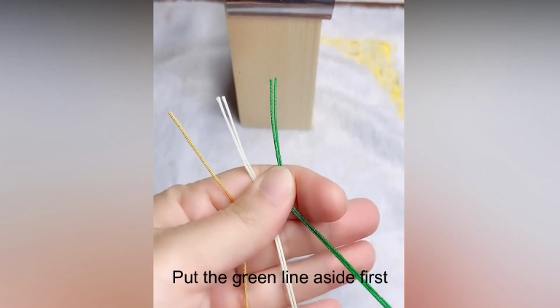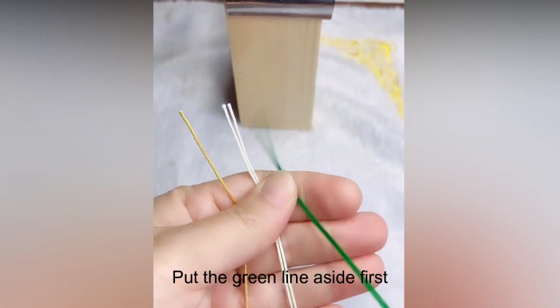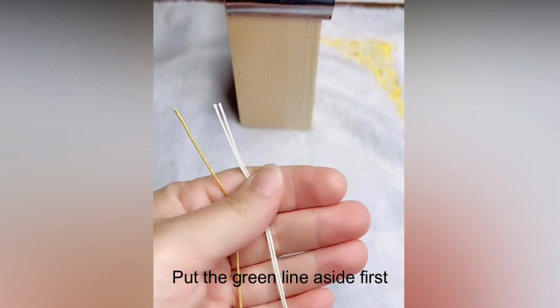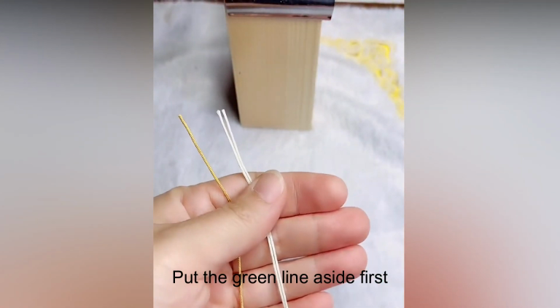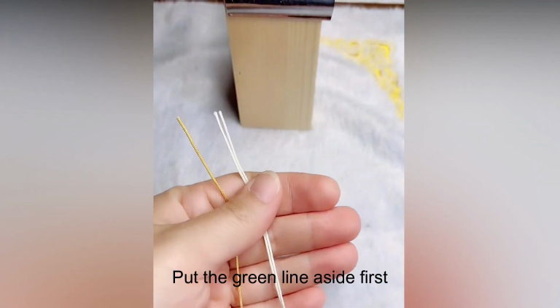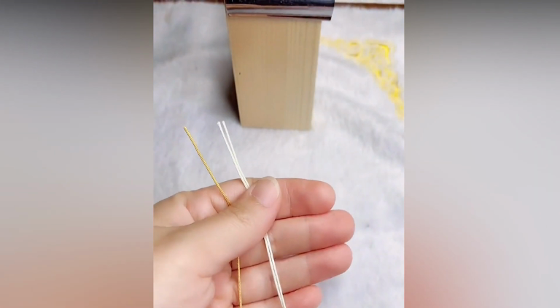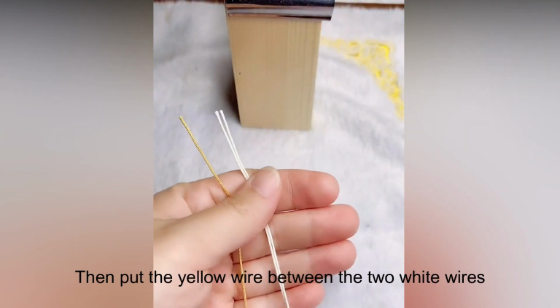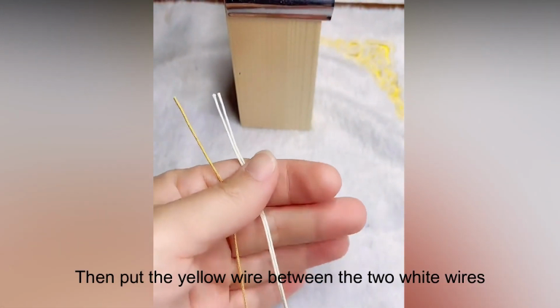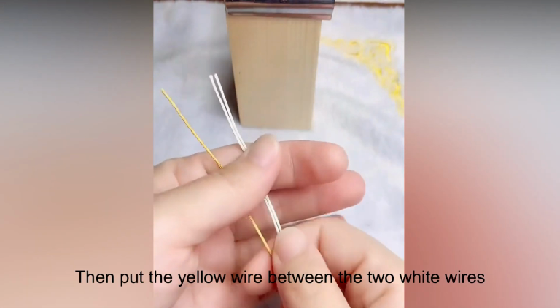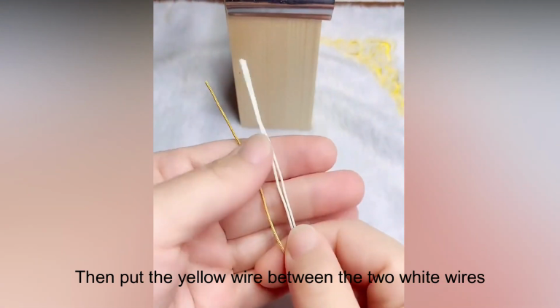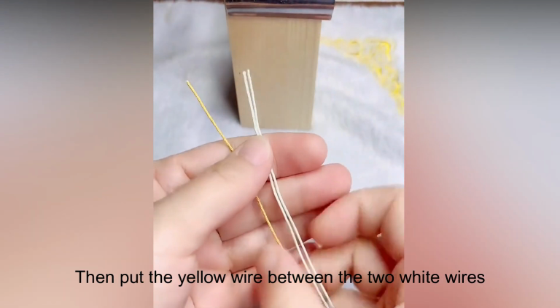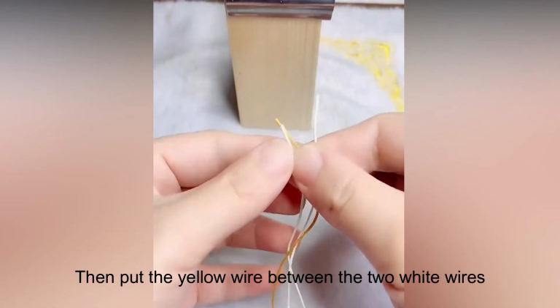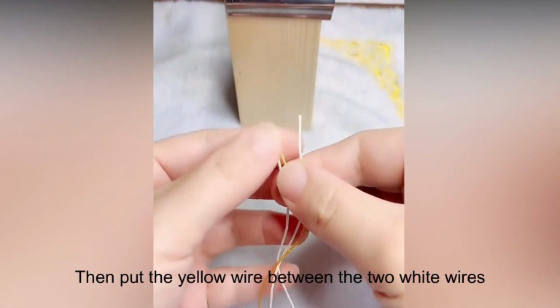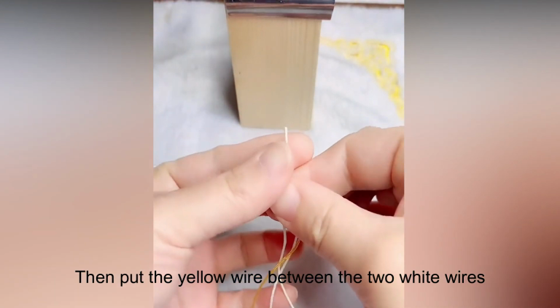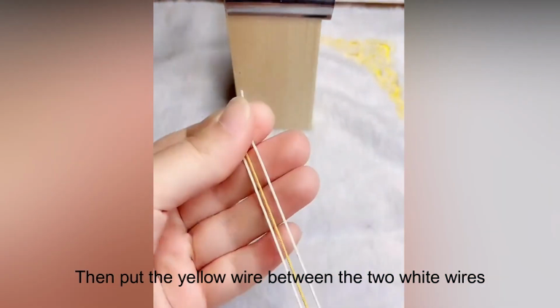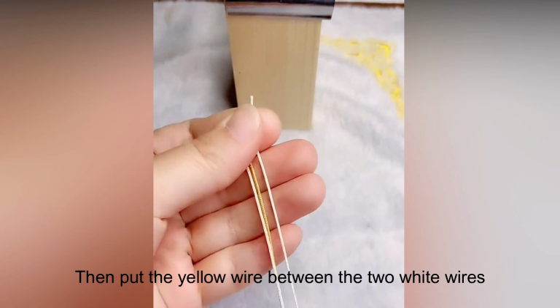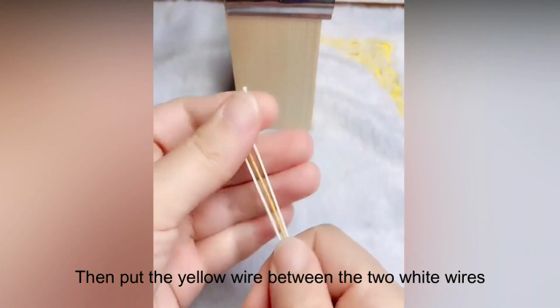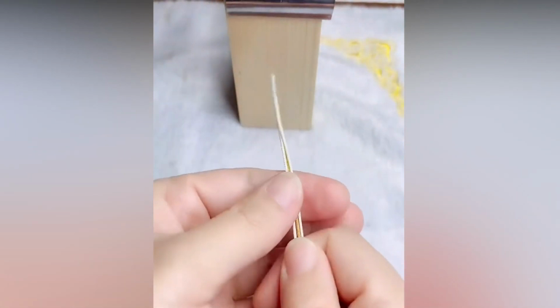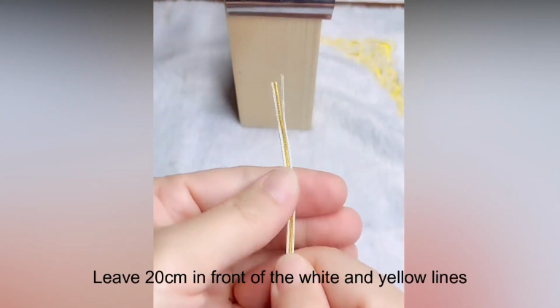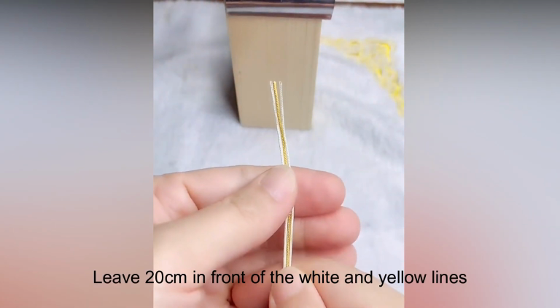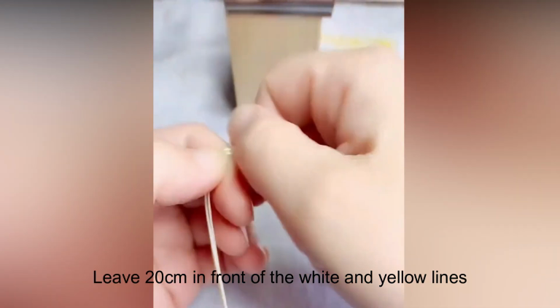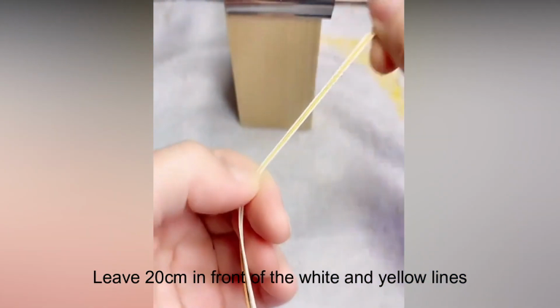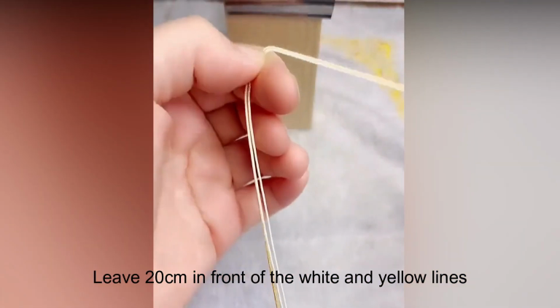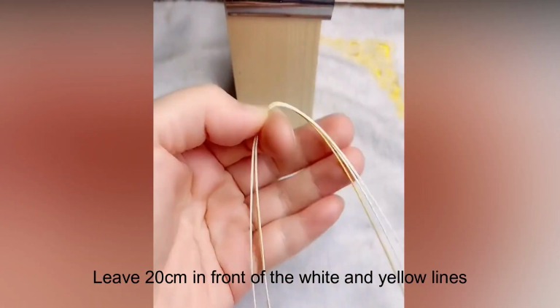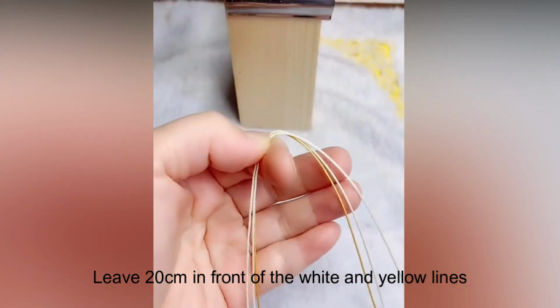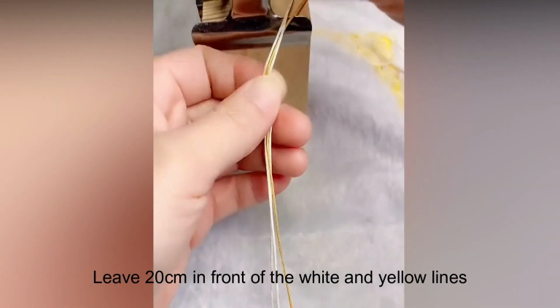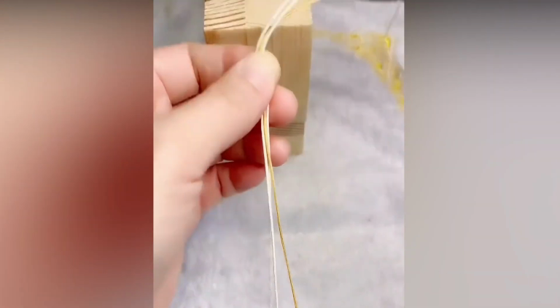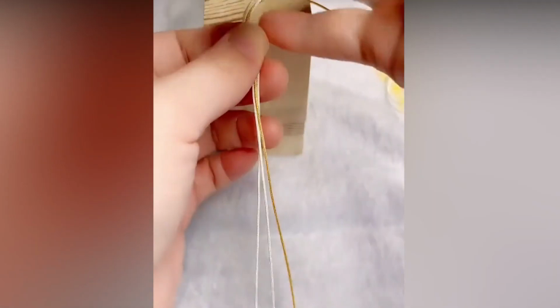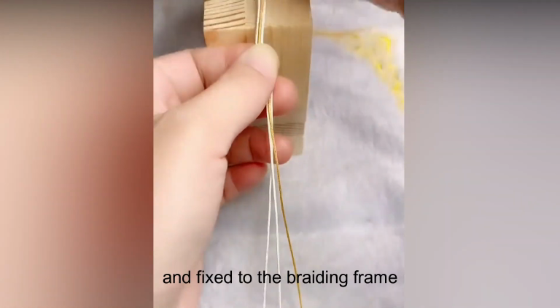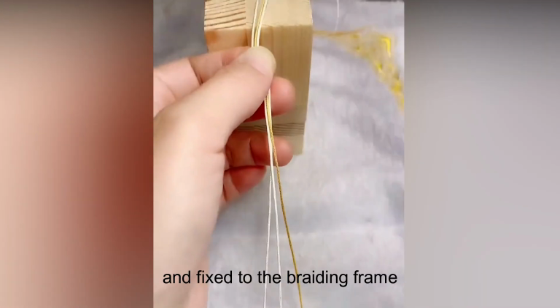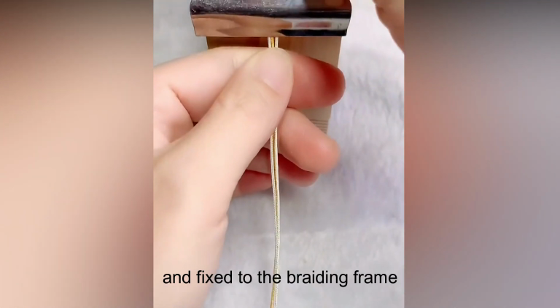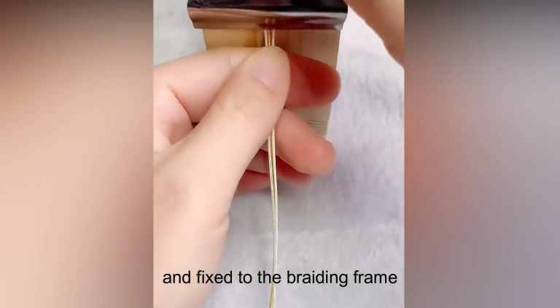Put the green lines aside first, then put the yellow wire between the 2 white wires. Leave 20 cm in front of the white and yellow lines and fix to the braiding frame.